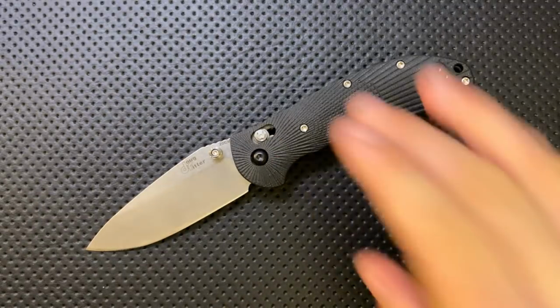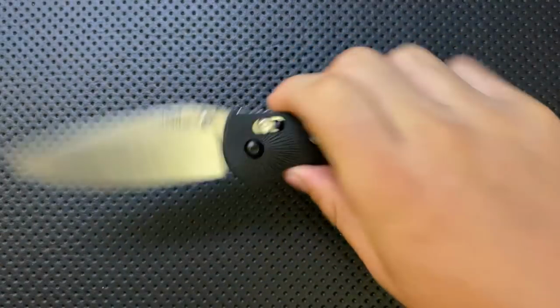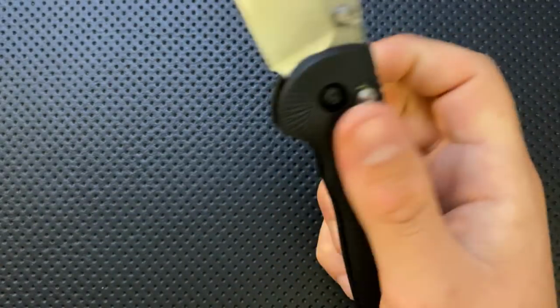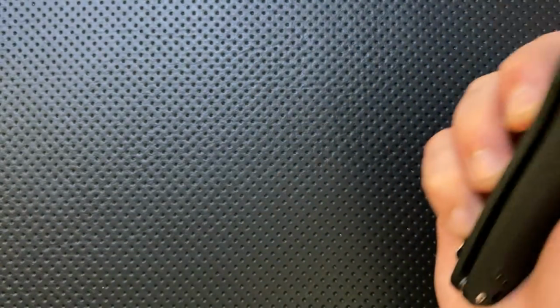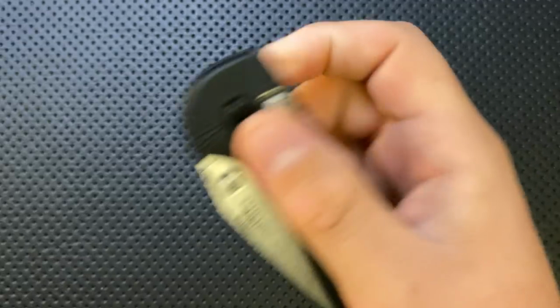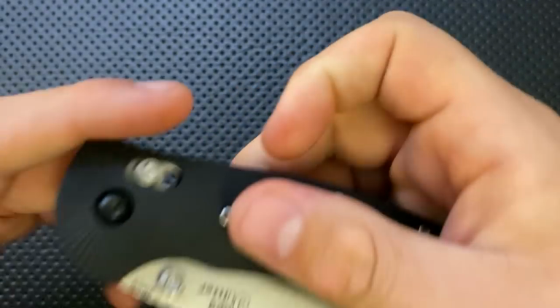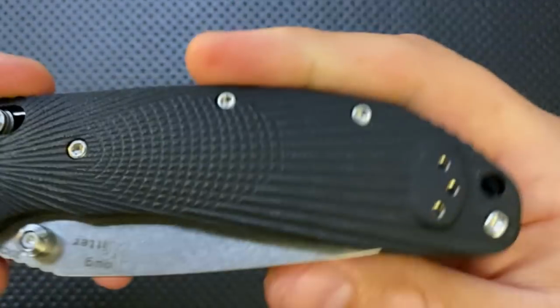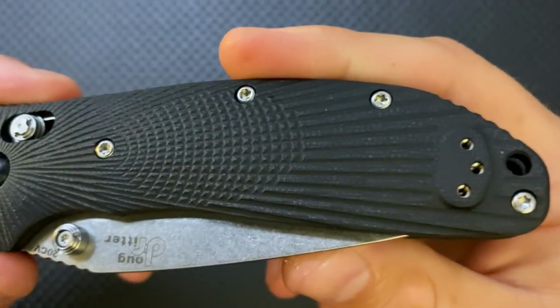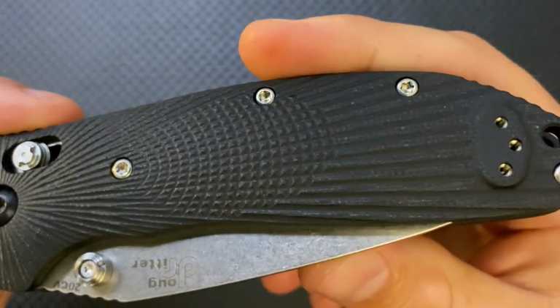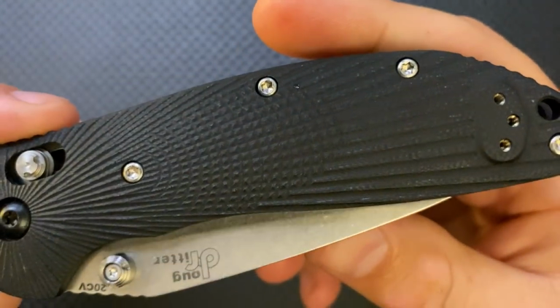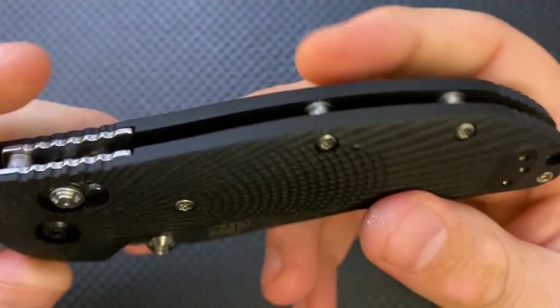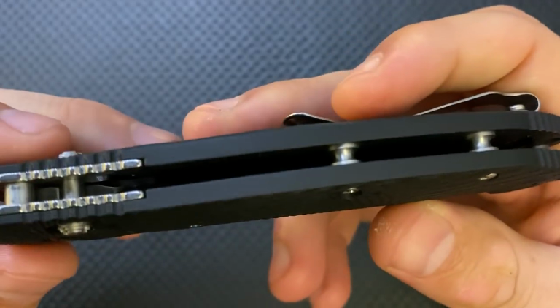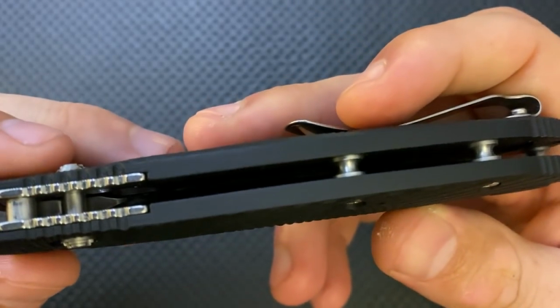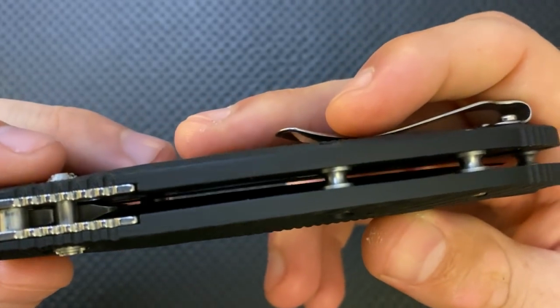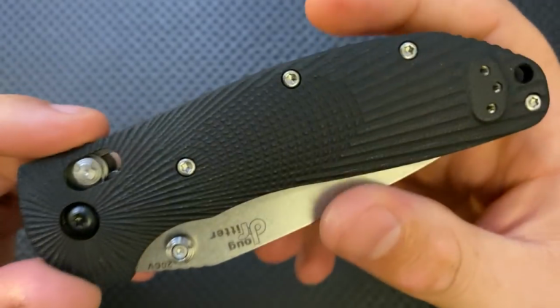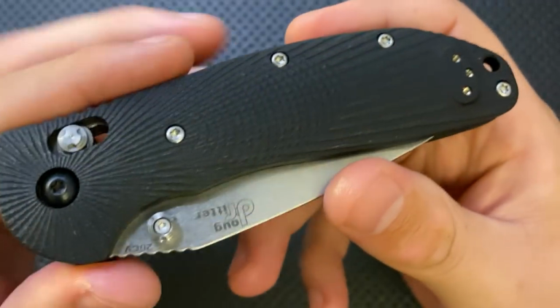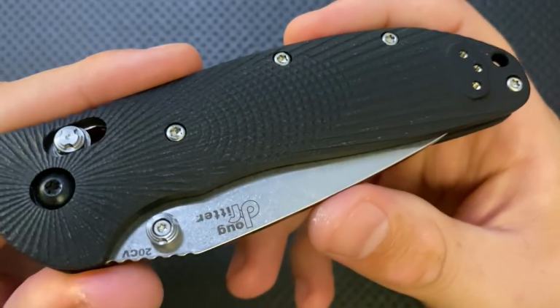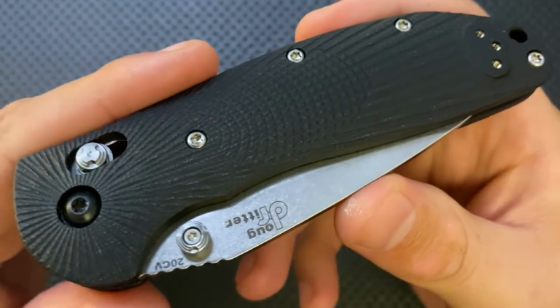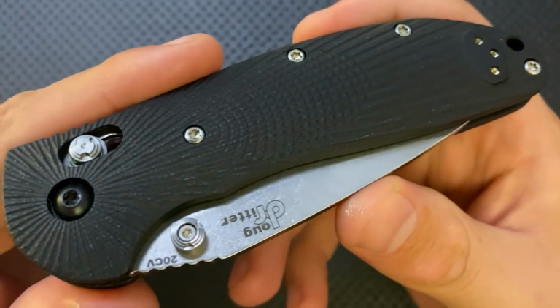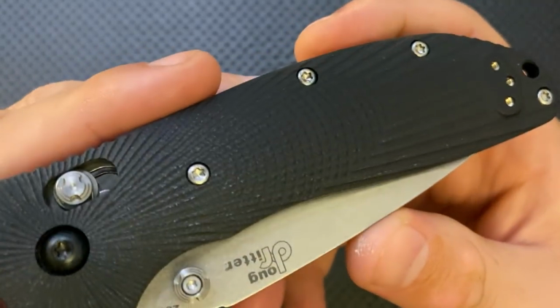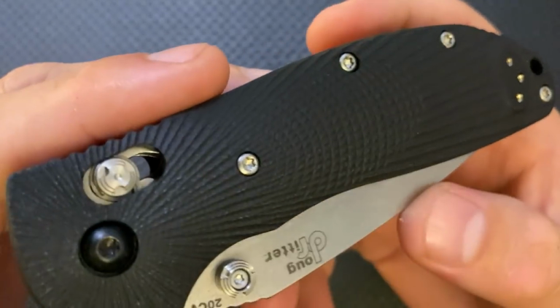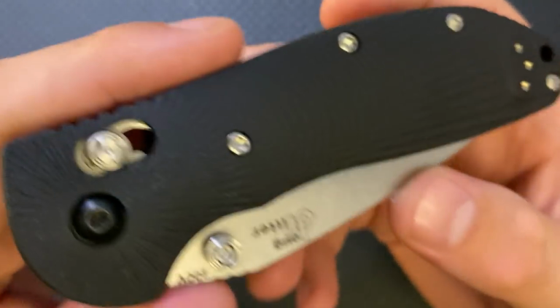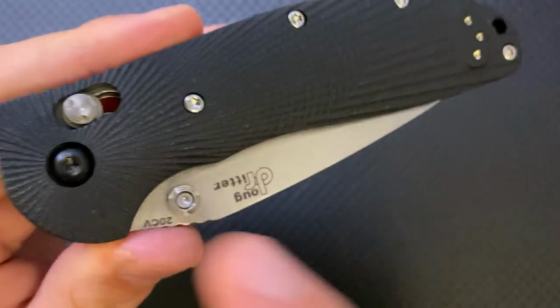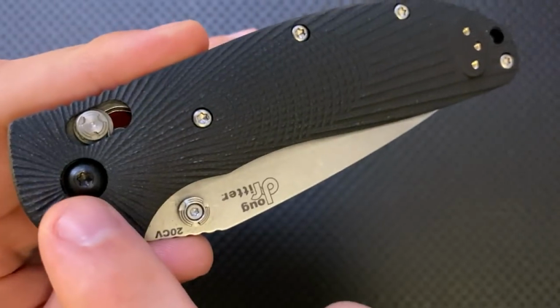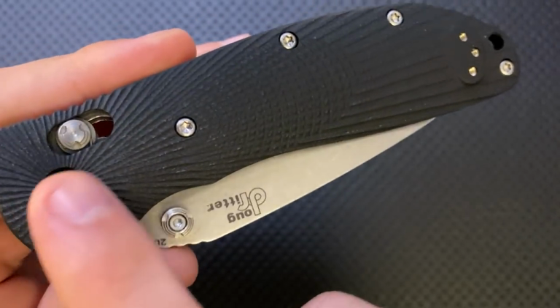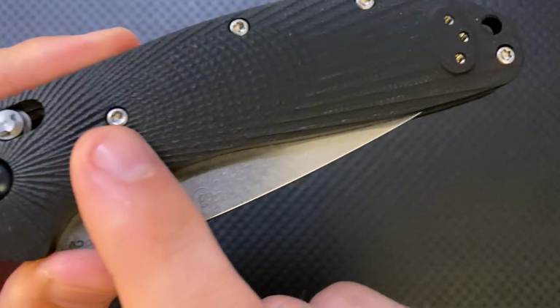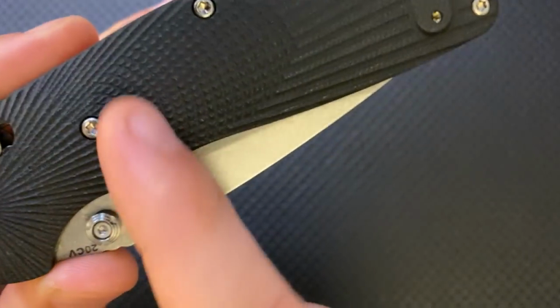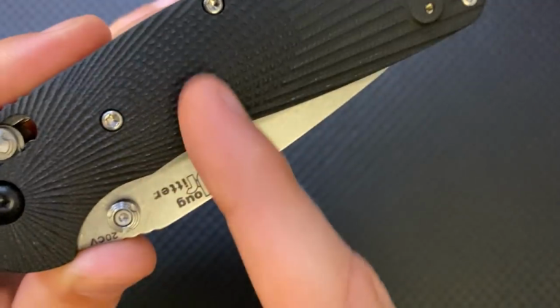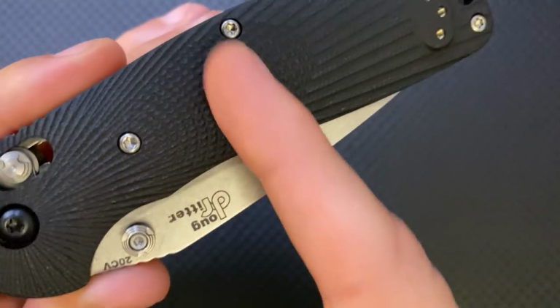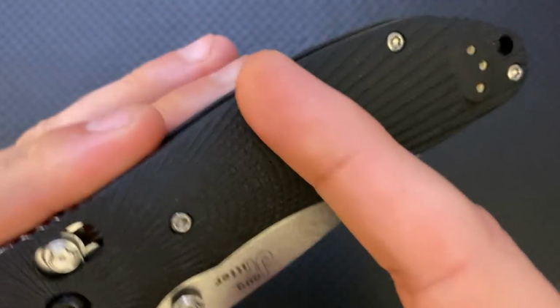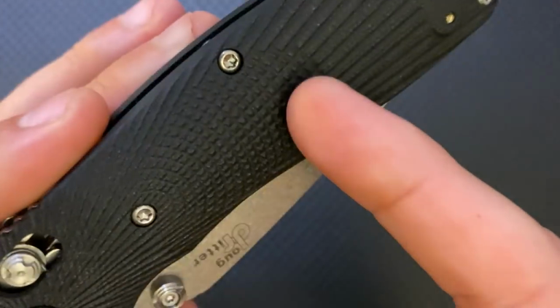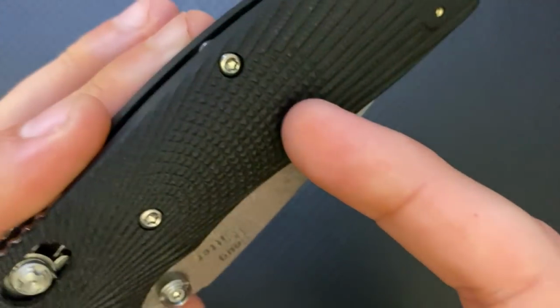Next thing — the handles on these are great. This is a G10 handle. Although it may not look like it immediately, this is just flat-out G10, and it has been milled in a beautiful way. You've got a sunburst coming off the pivot, and you've got these little radiuses cut into it.